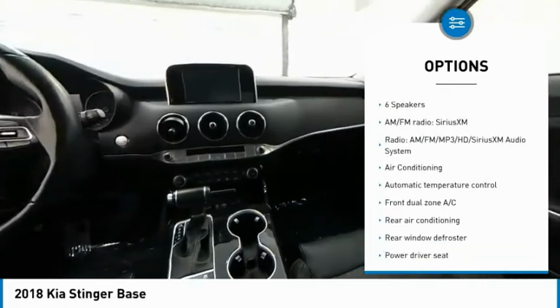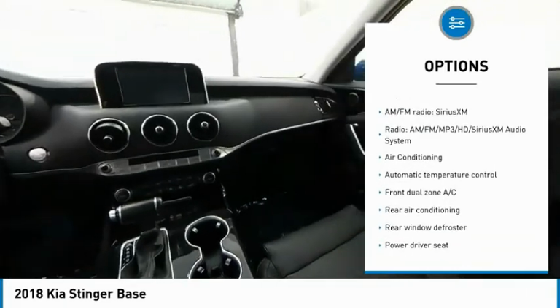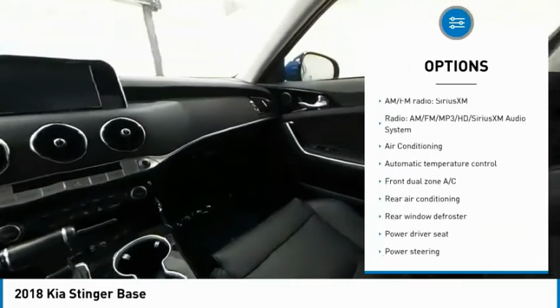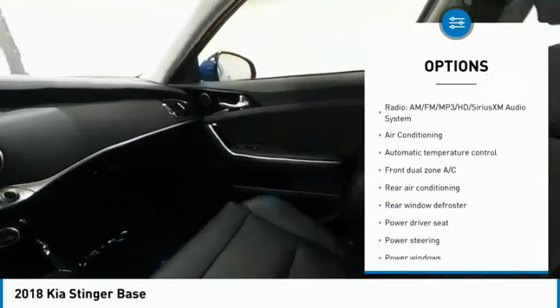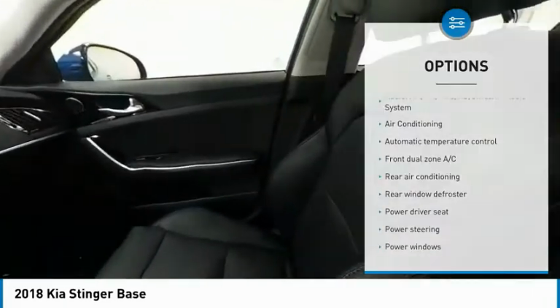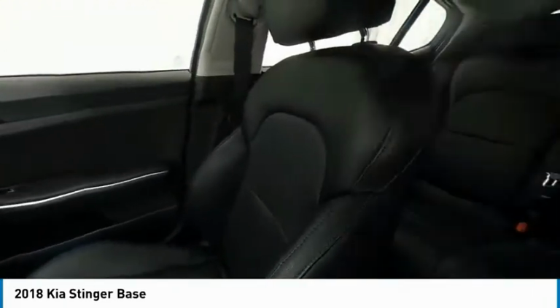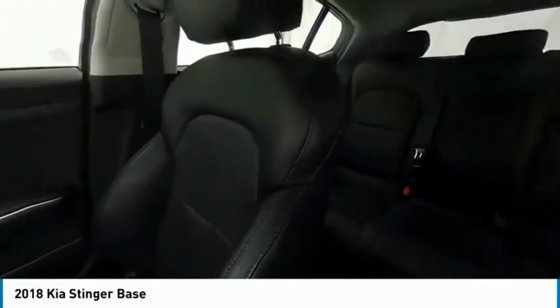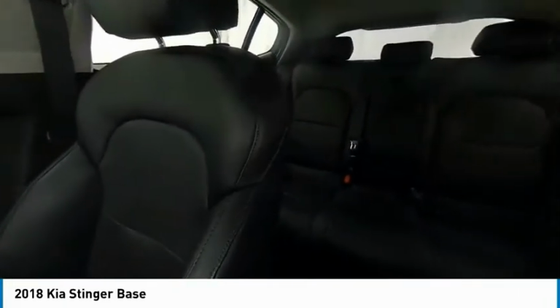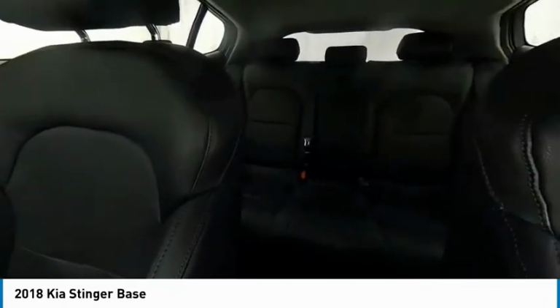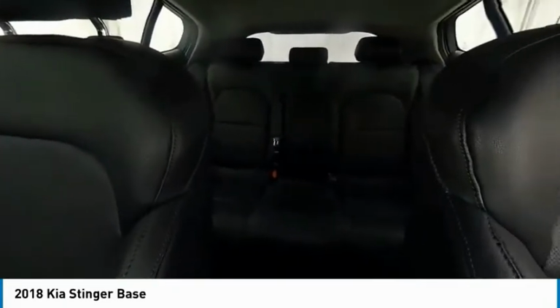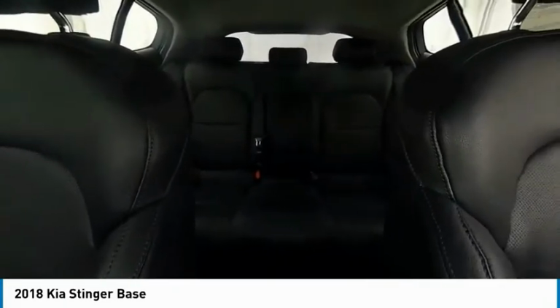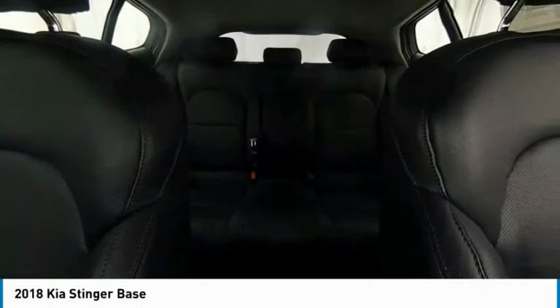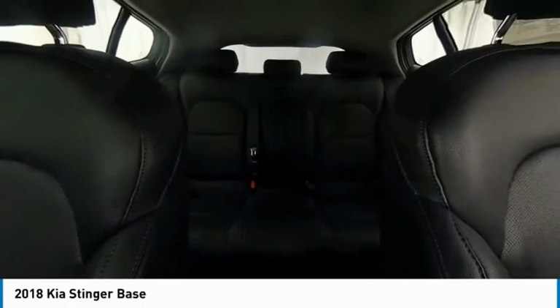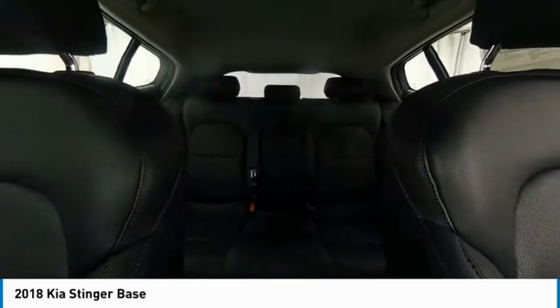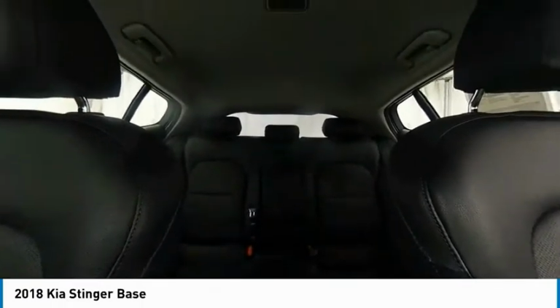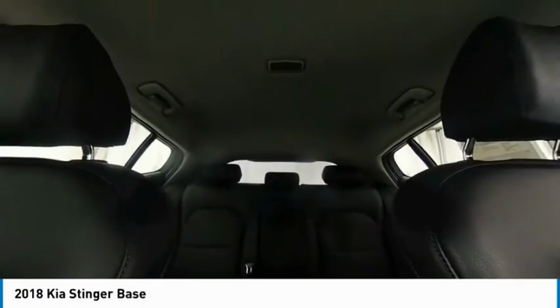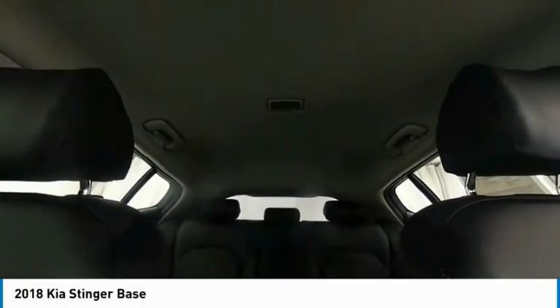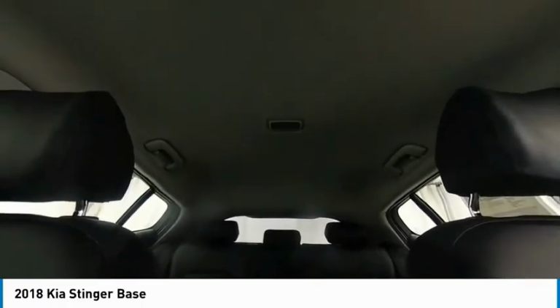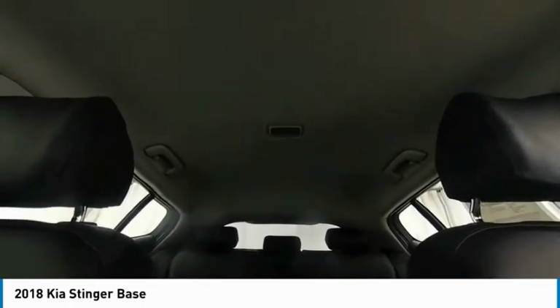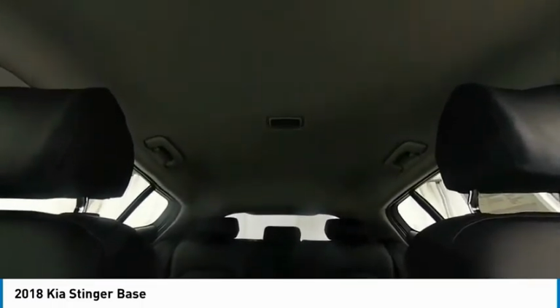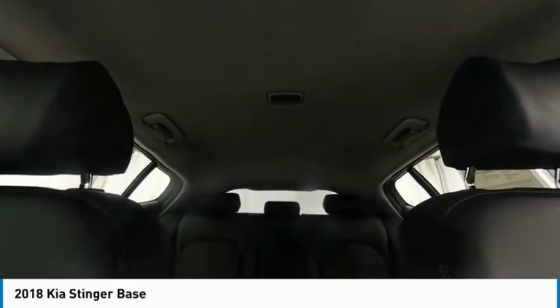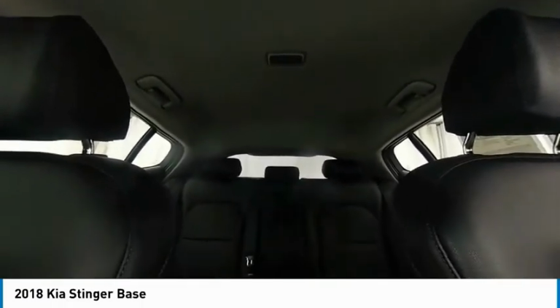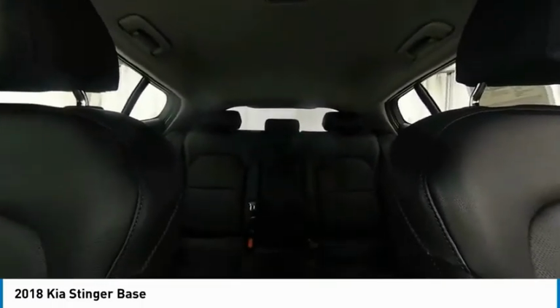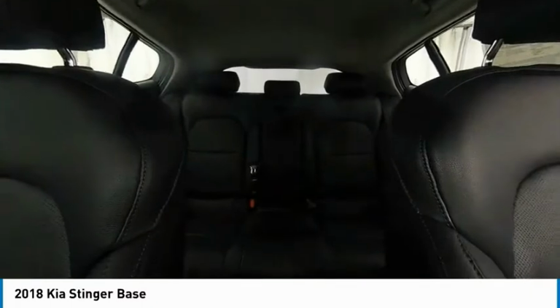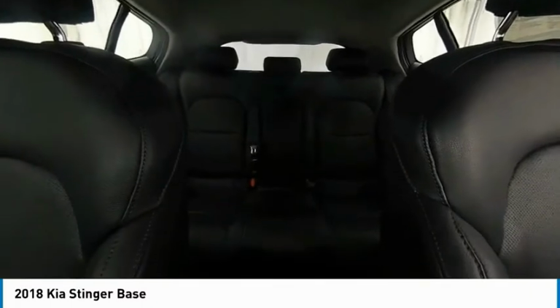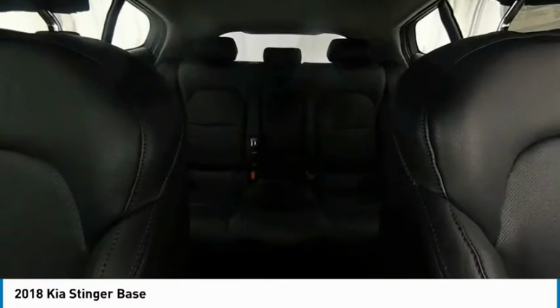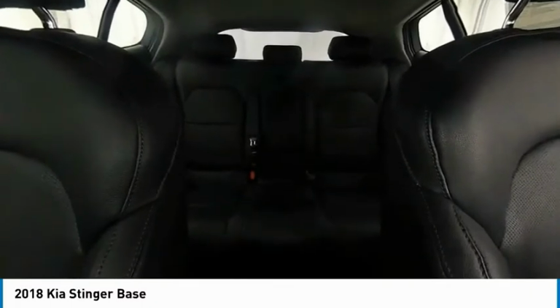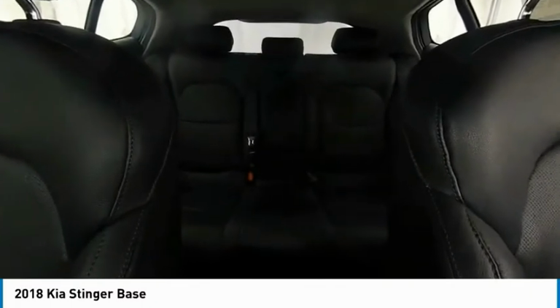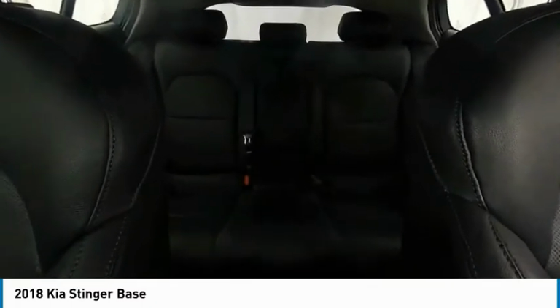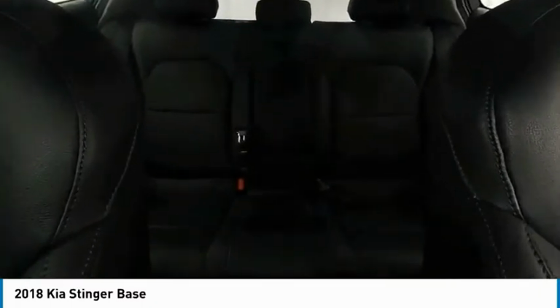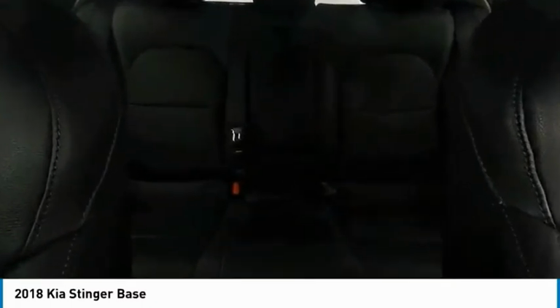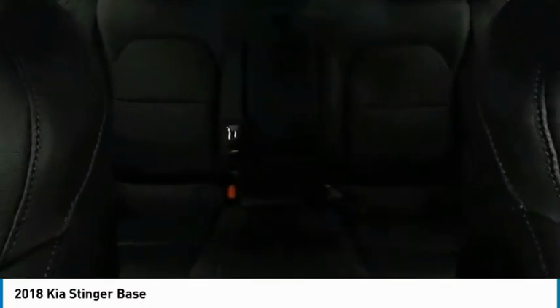Four-wheel disc brakes, speed control, rear window defroster, heated front seats, security system. This vehicle offers reliability and good looks at a great price. So come in and take a test drive today.